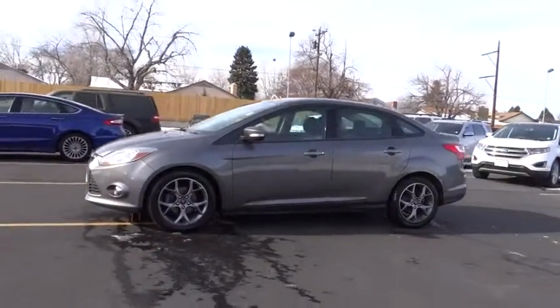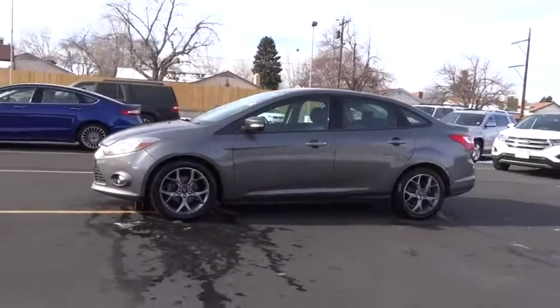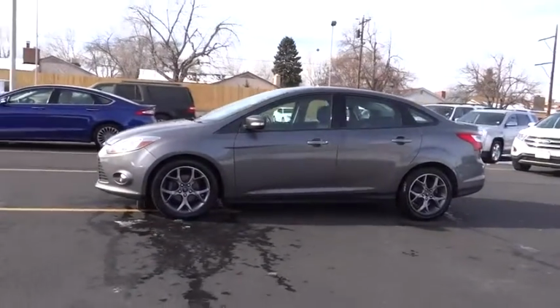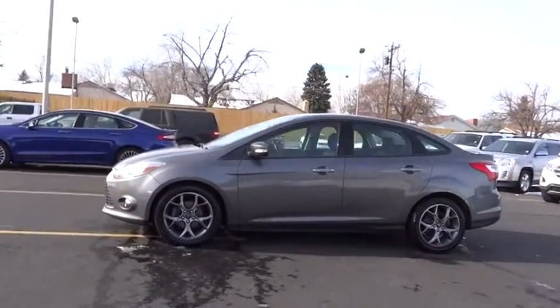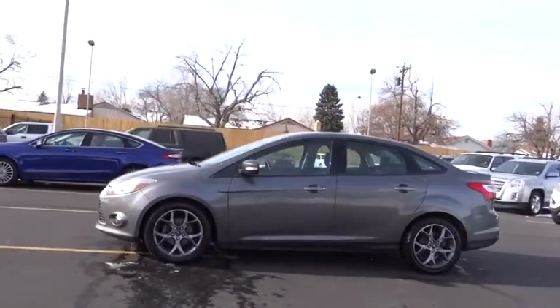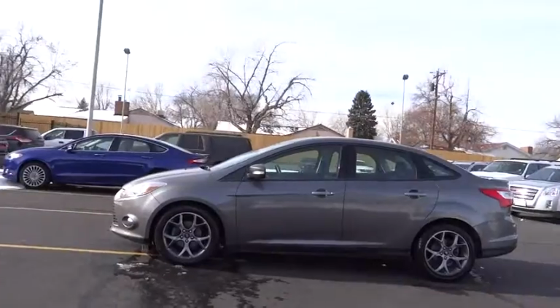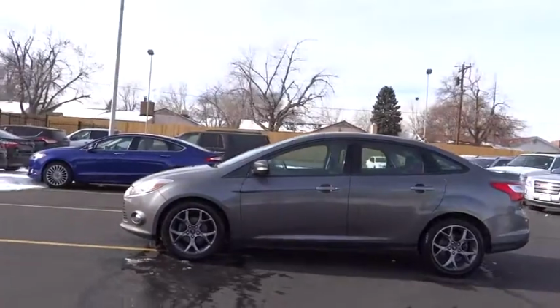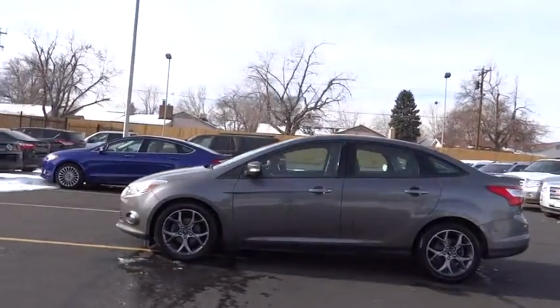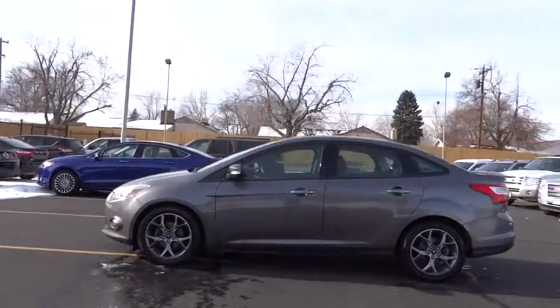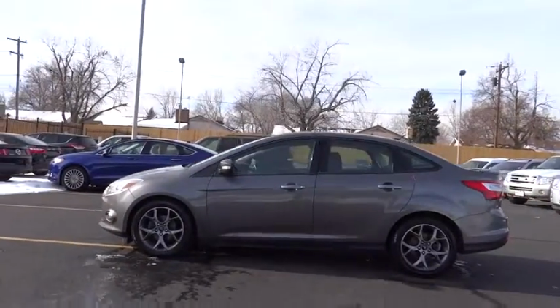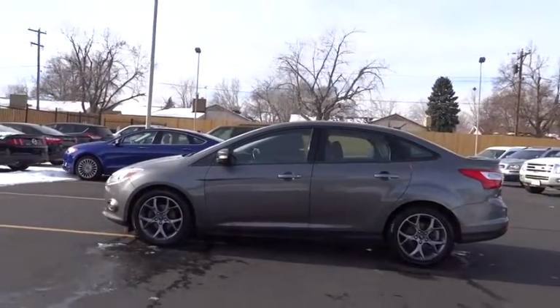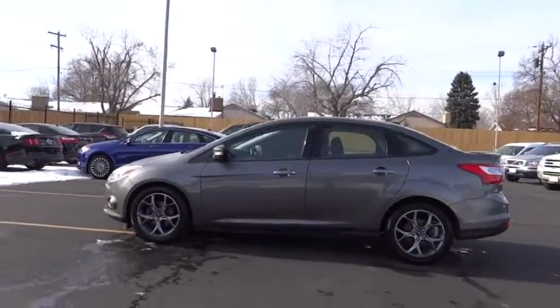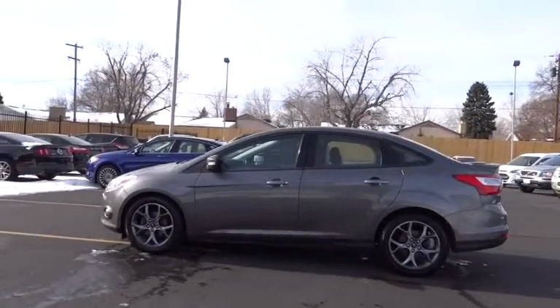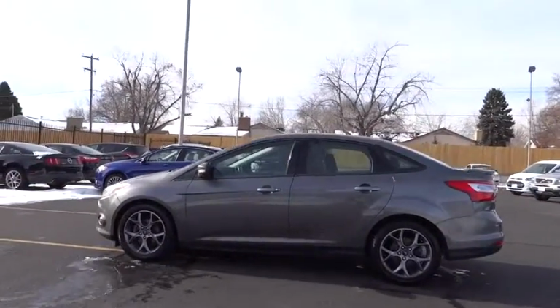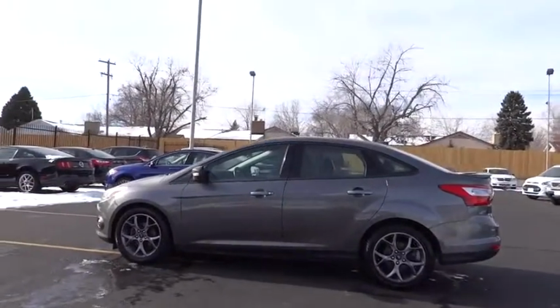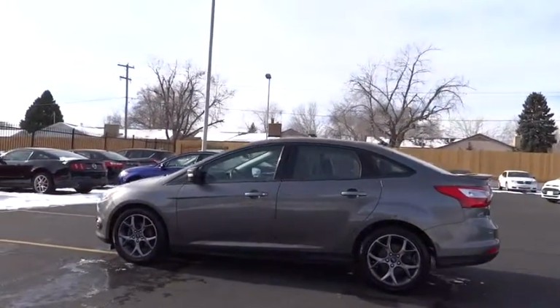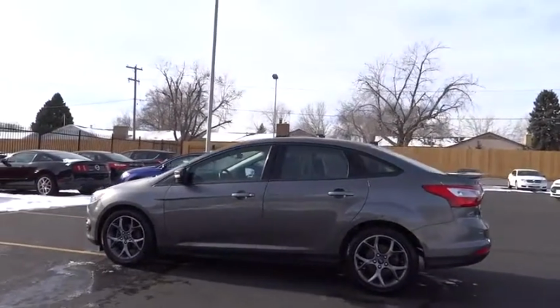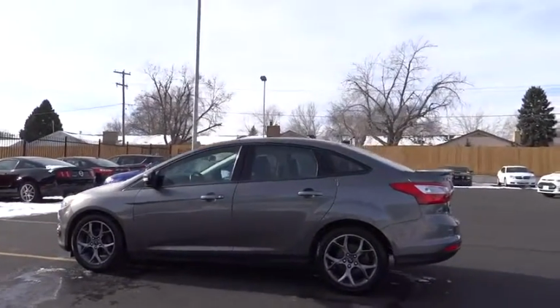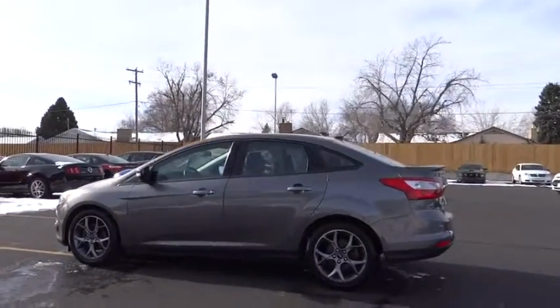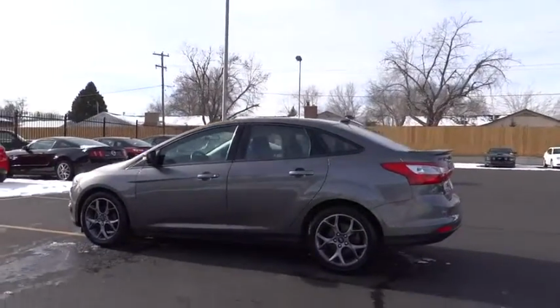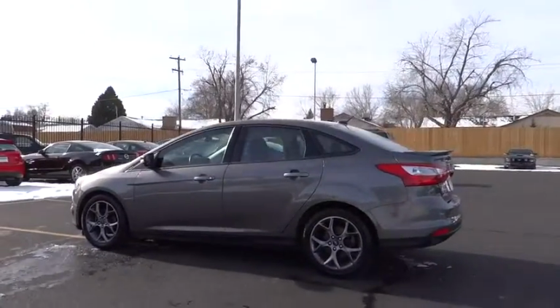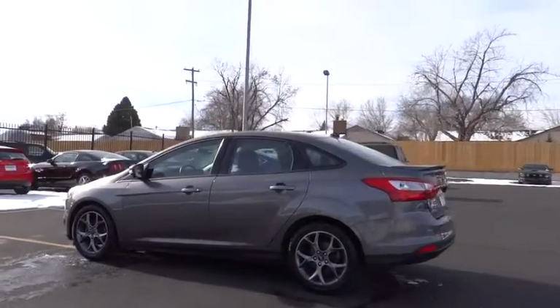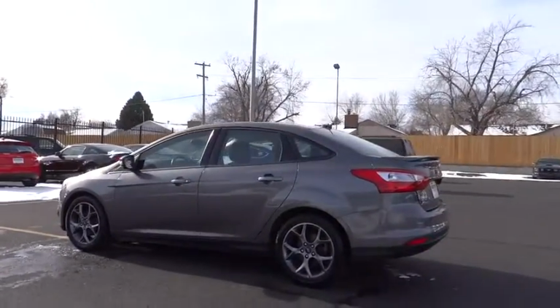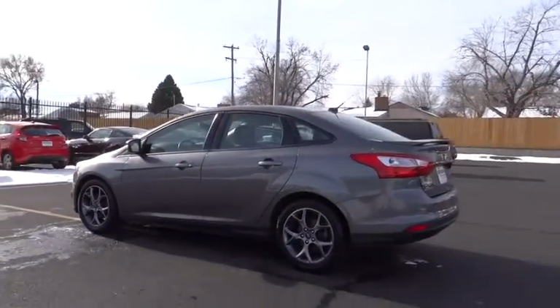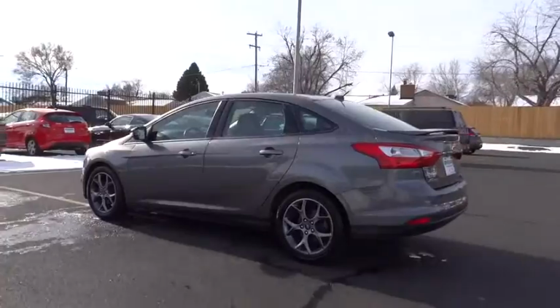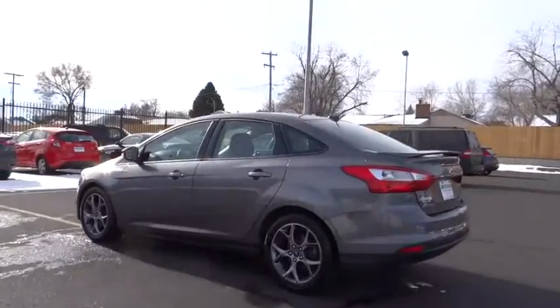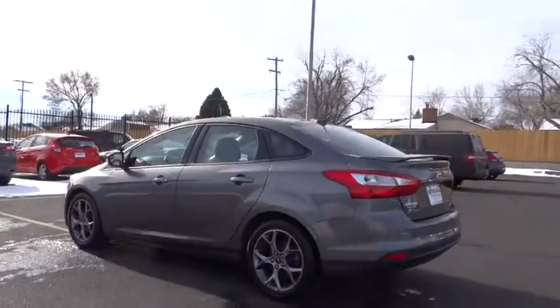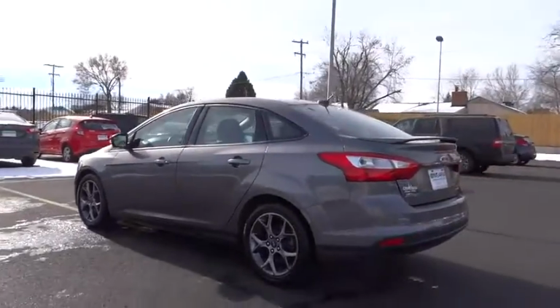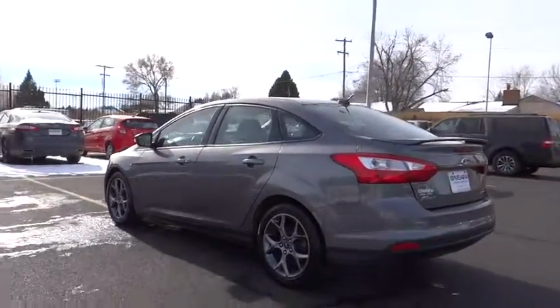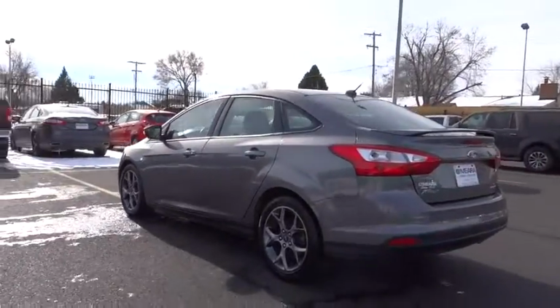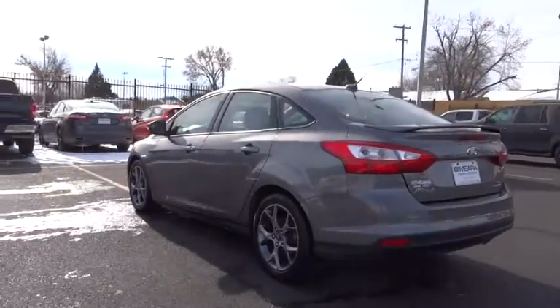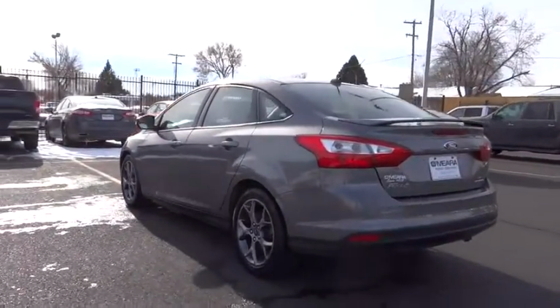Traction control. Stability control. Air conditioning. Front power steering. Front wheel drive. Driver airbag. Cruise control. Compass.